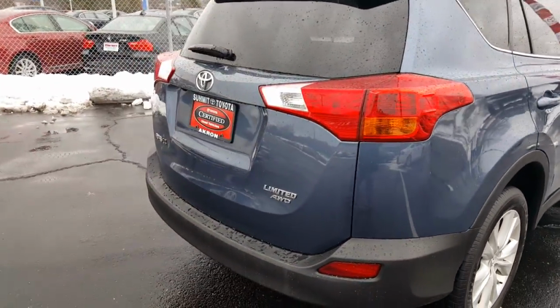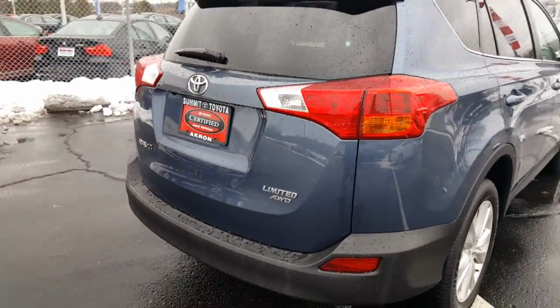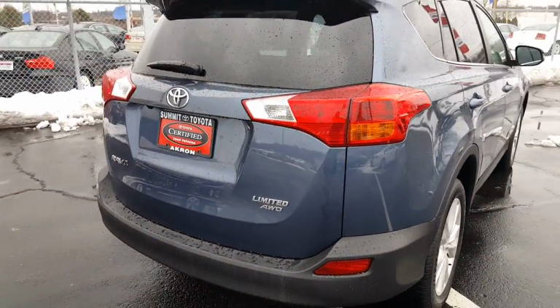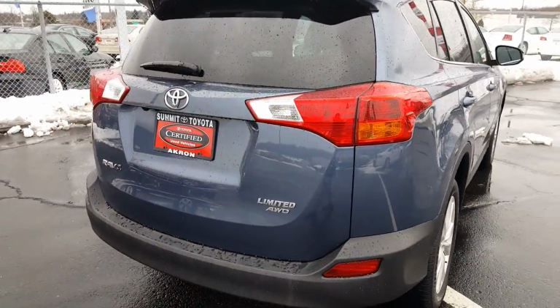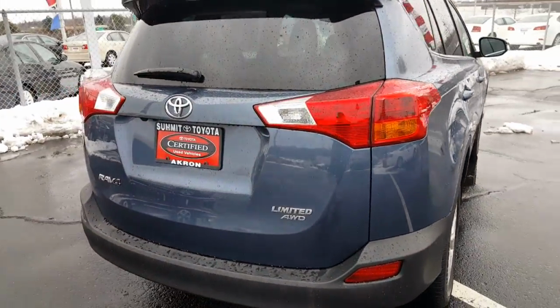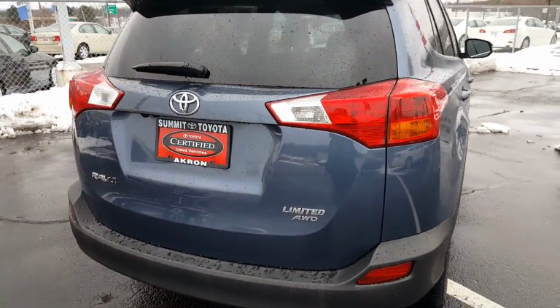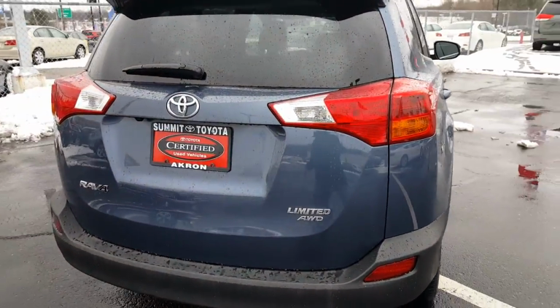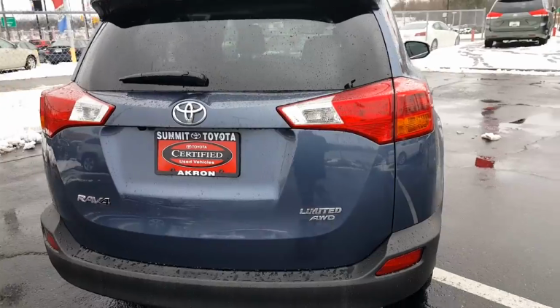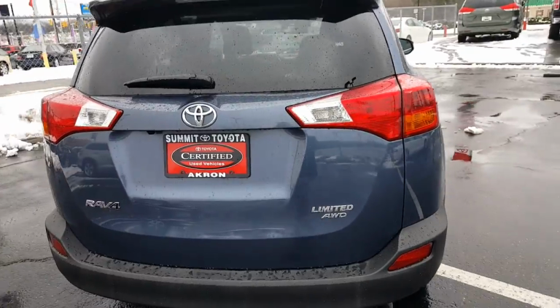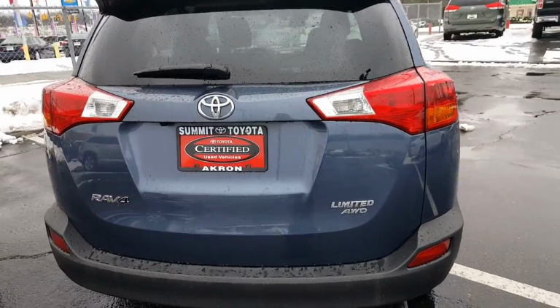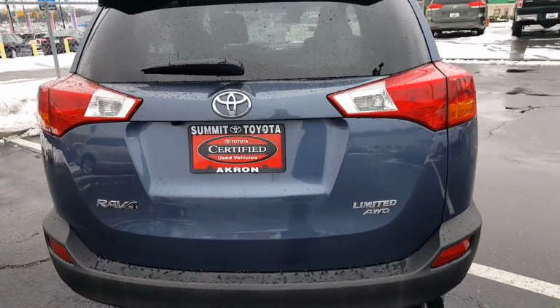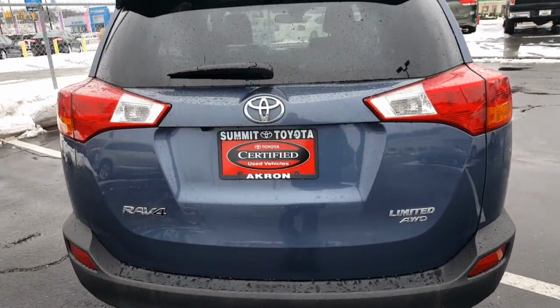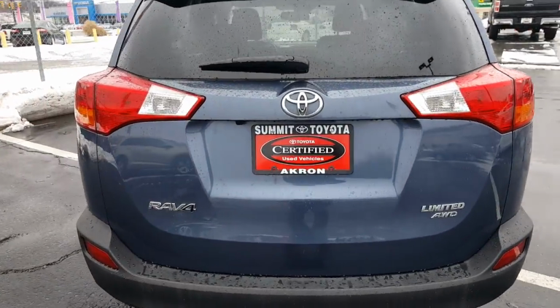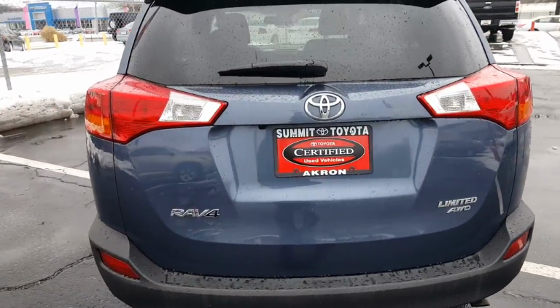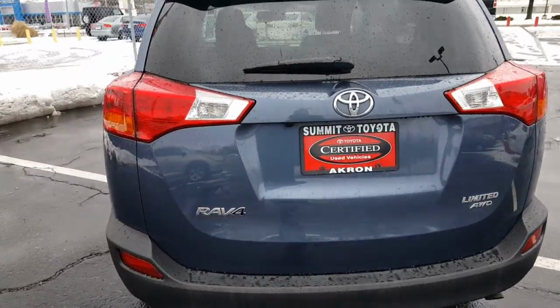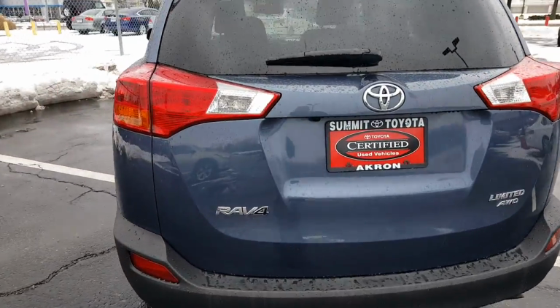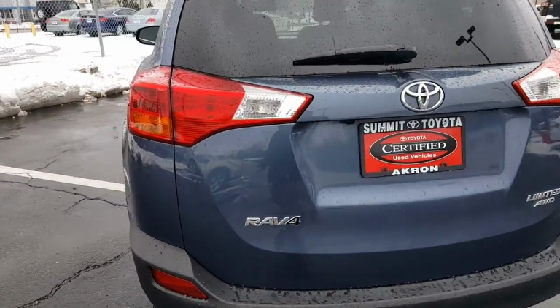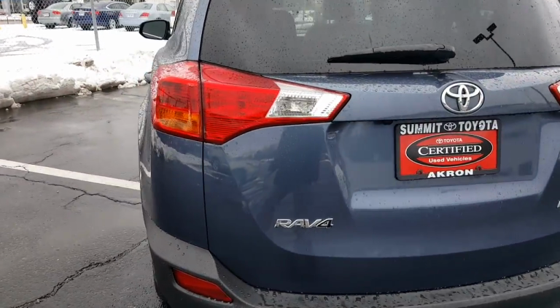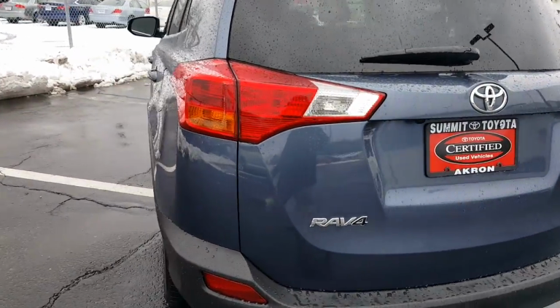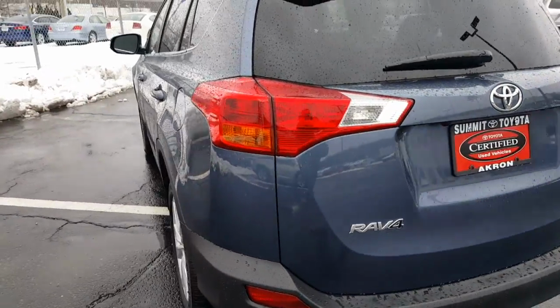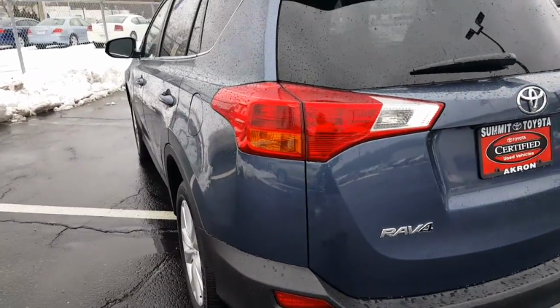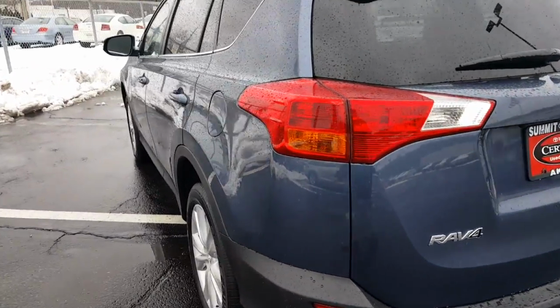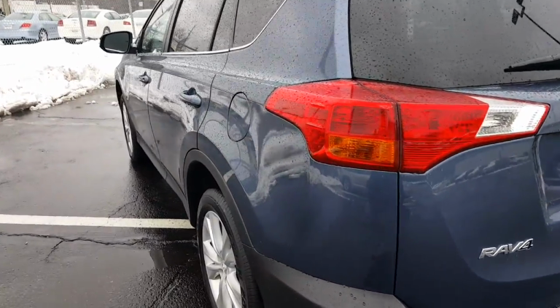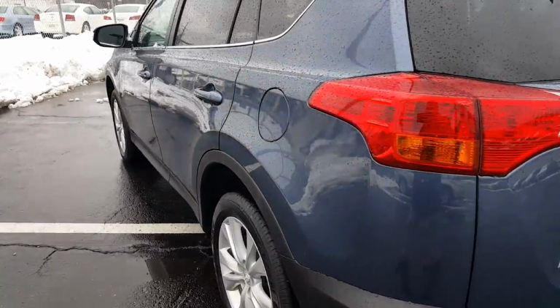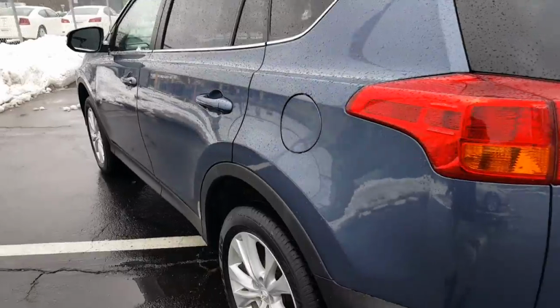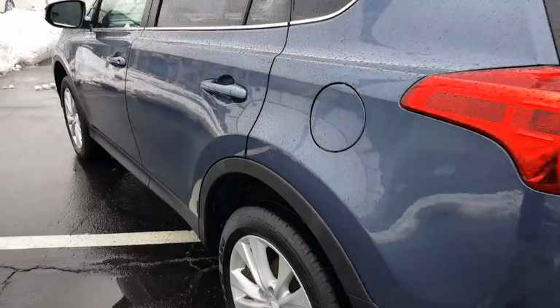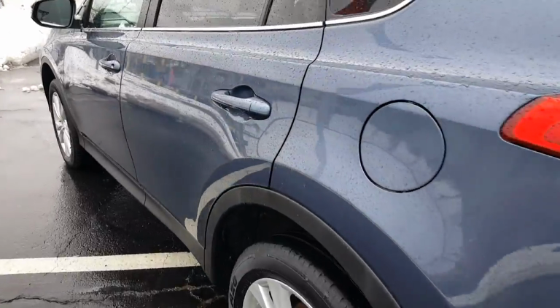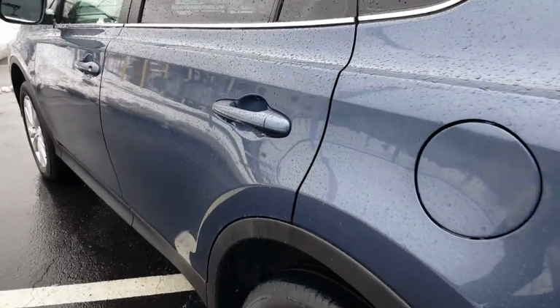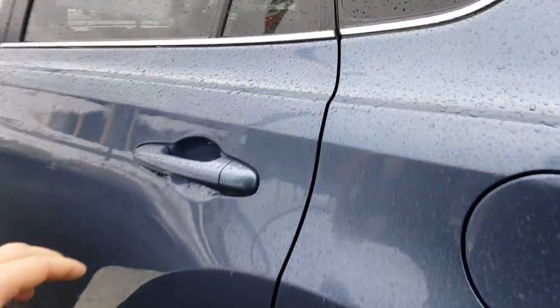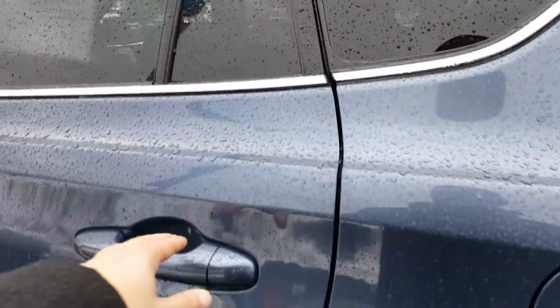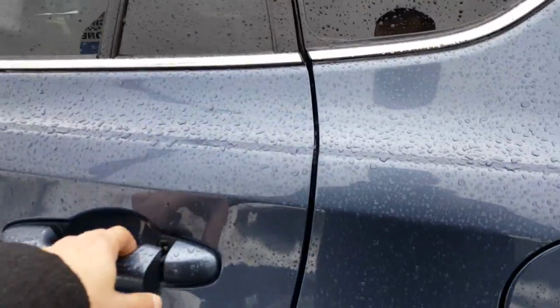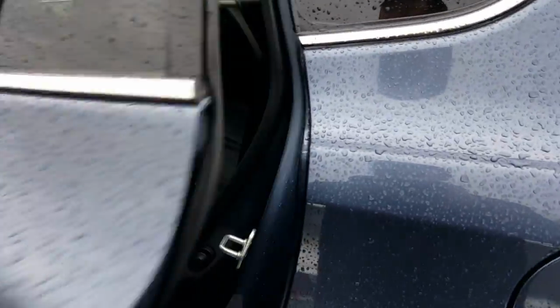It also qualifies for our Summit lifetime guarantee at no charge, which covers your engine, transmission and powertrain for as long as you own the vehicle. No limit on years or miles.